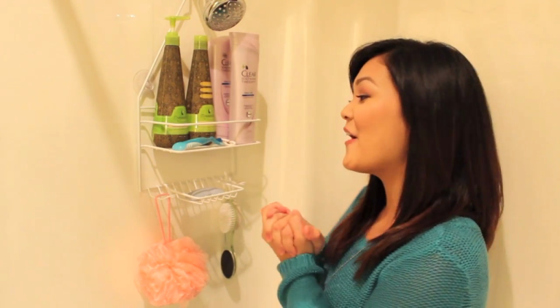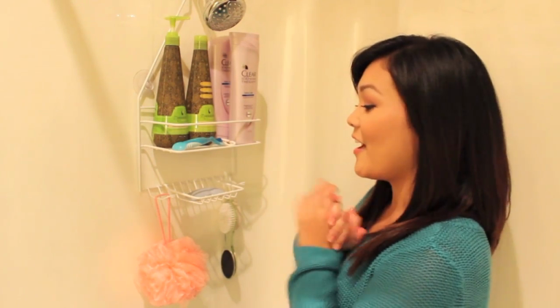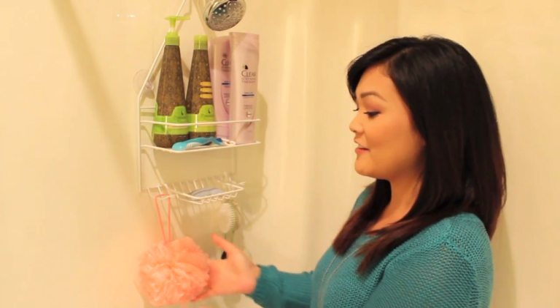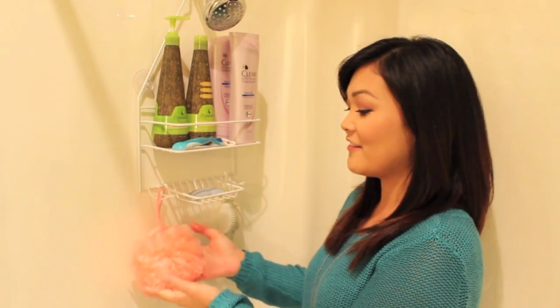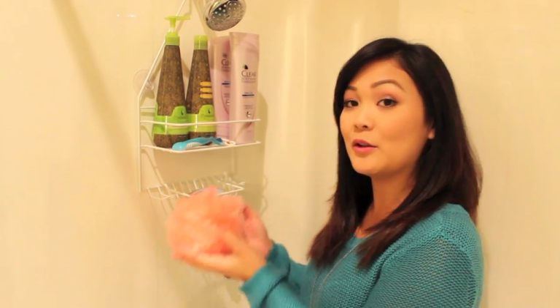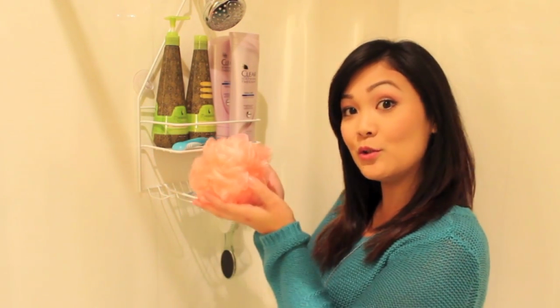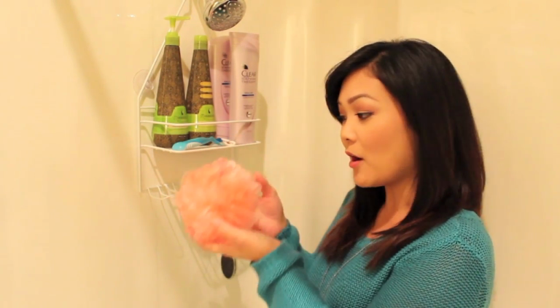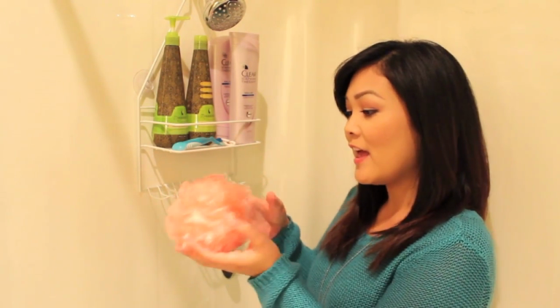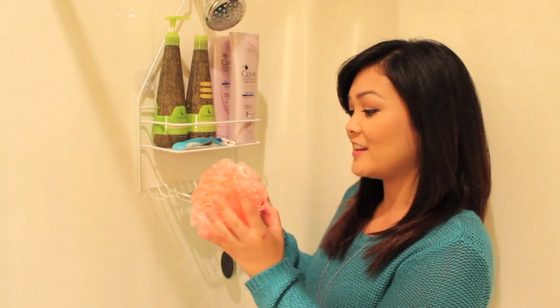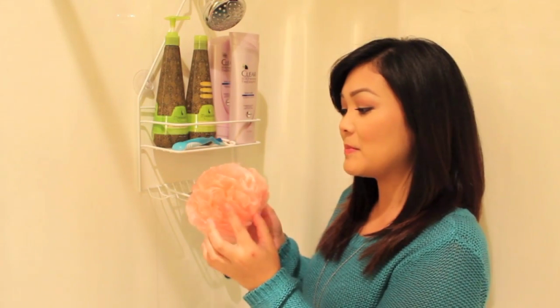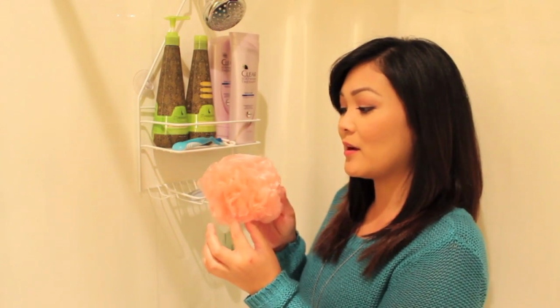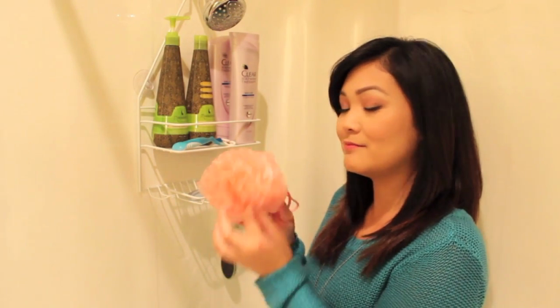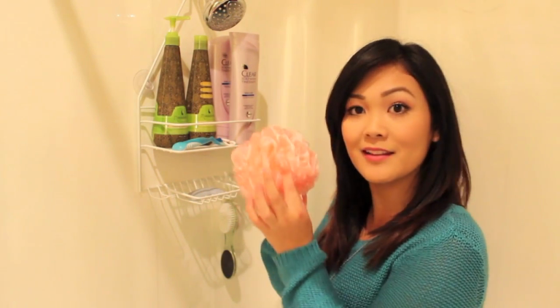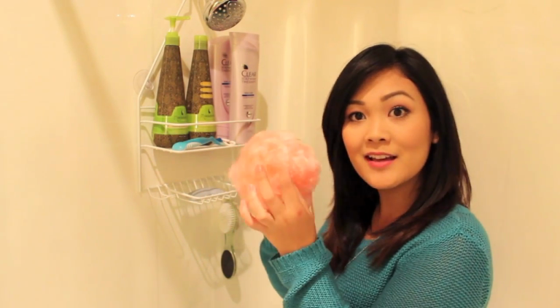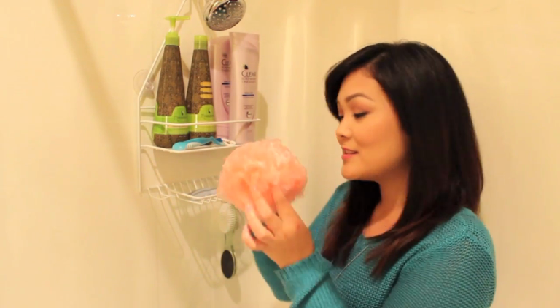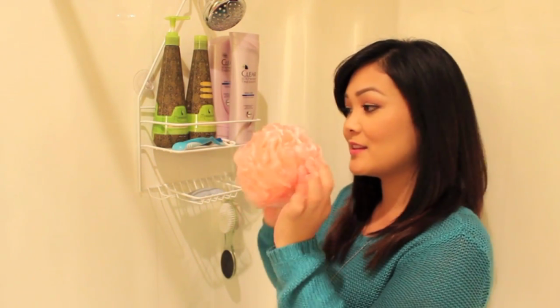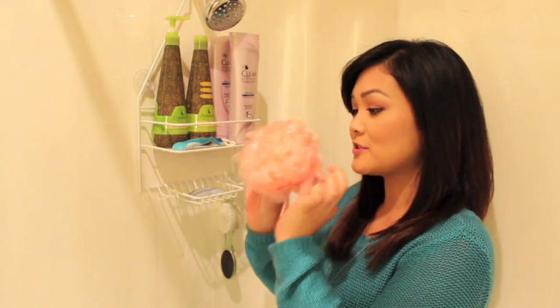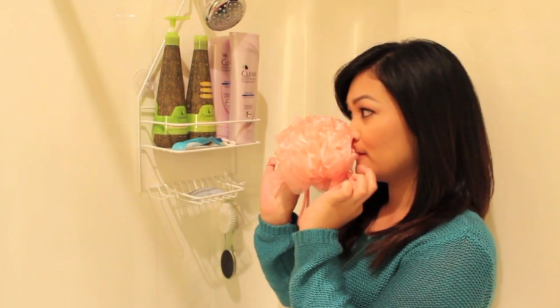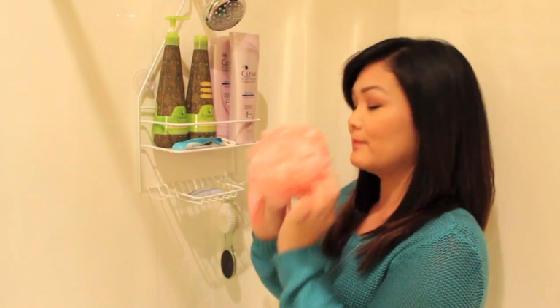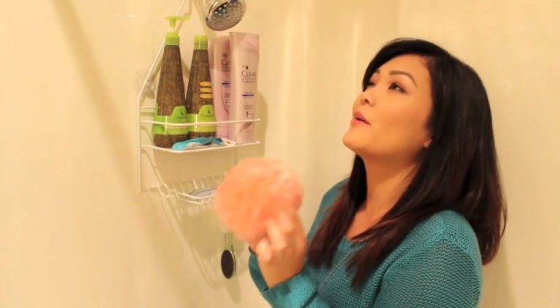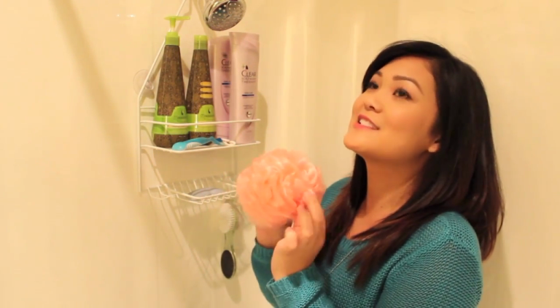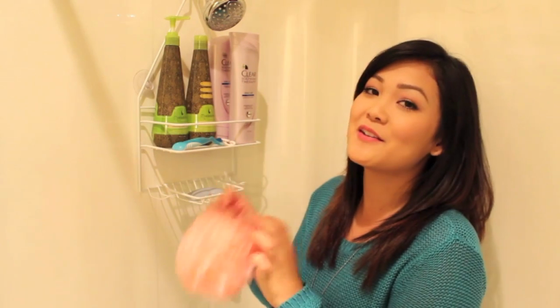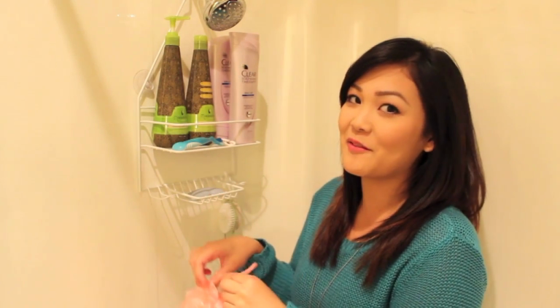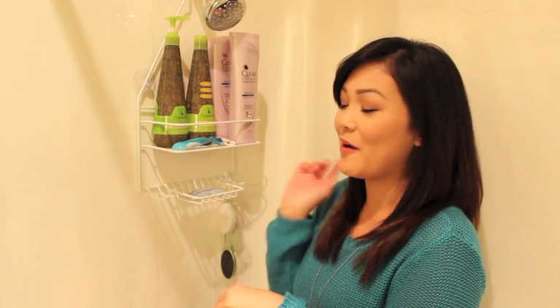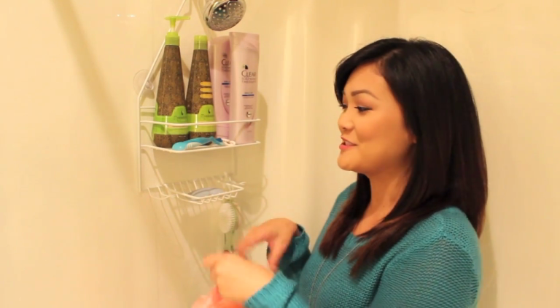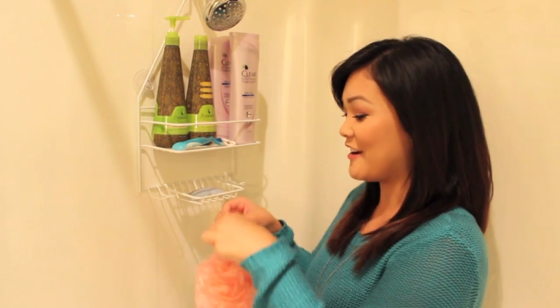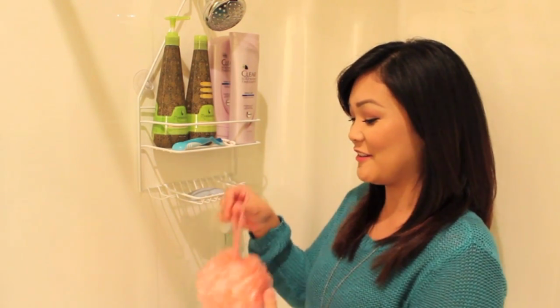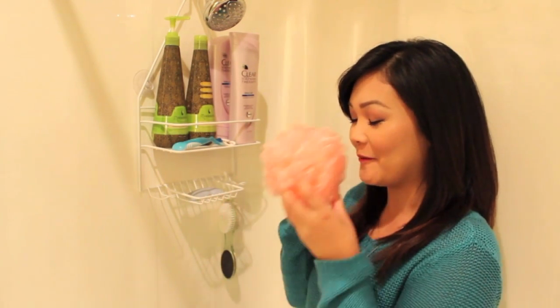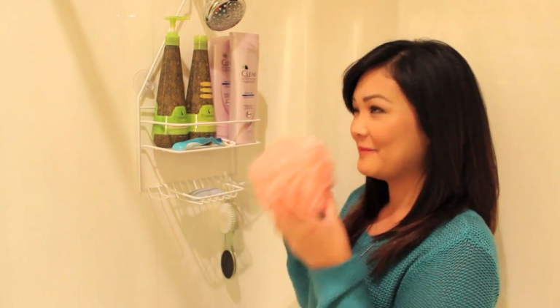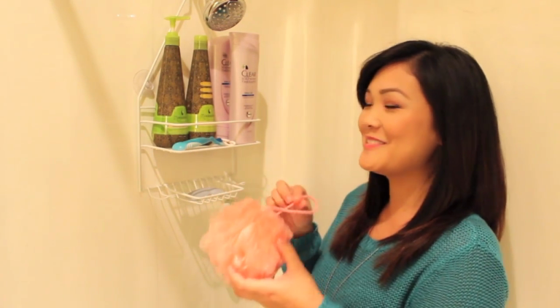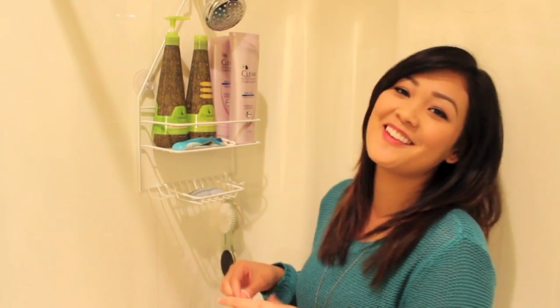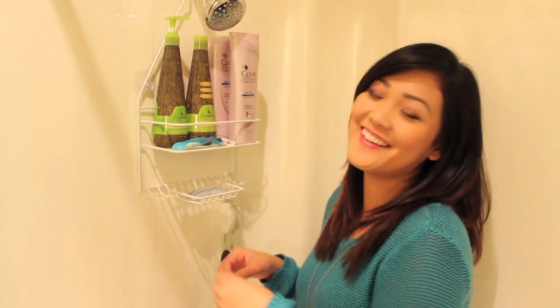So here I have my little loofah ball — it's just a pink one, nothing special. It smells like one of my body washes, which I'll show you right now. It smells so good.